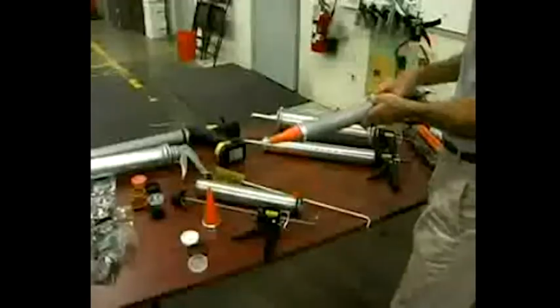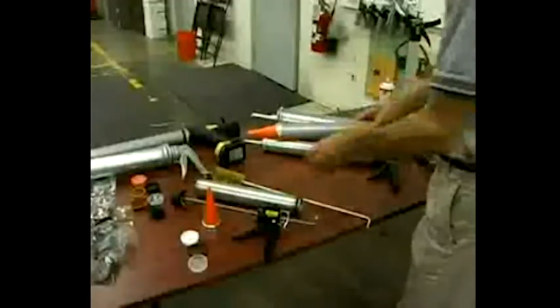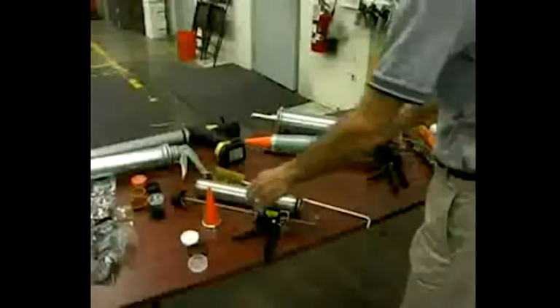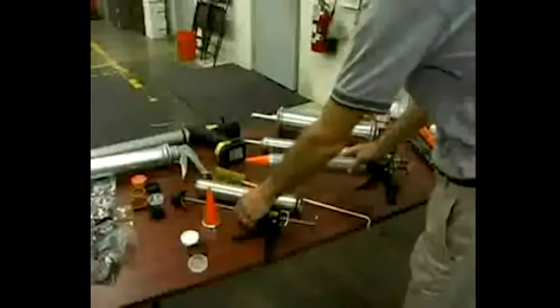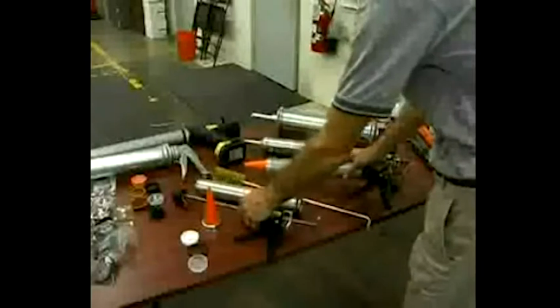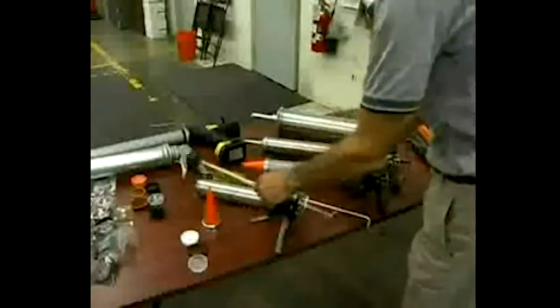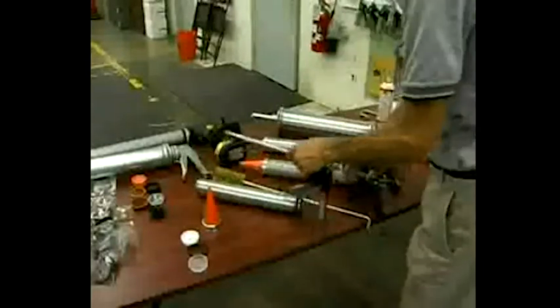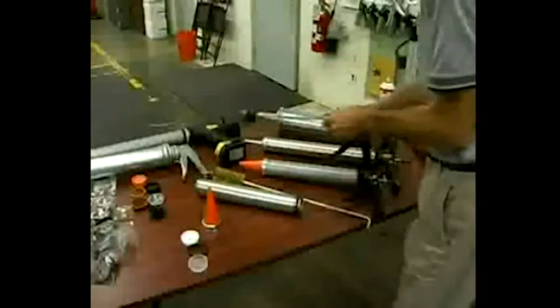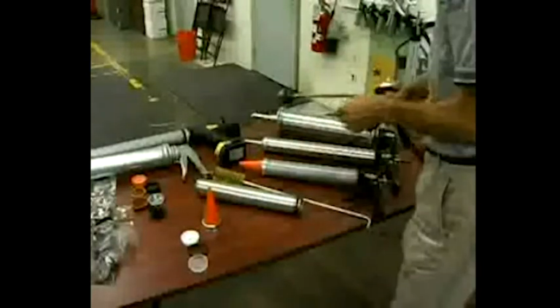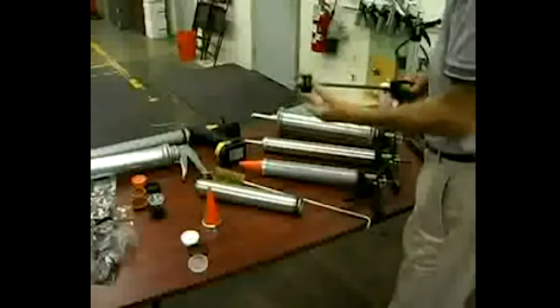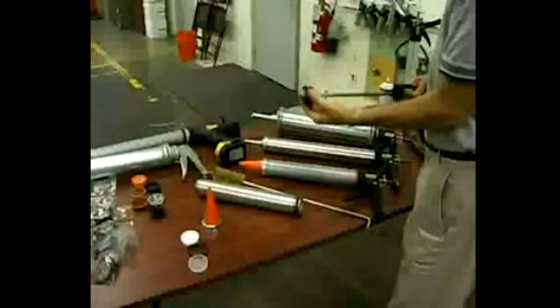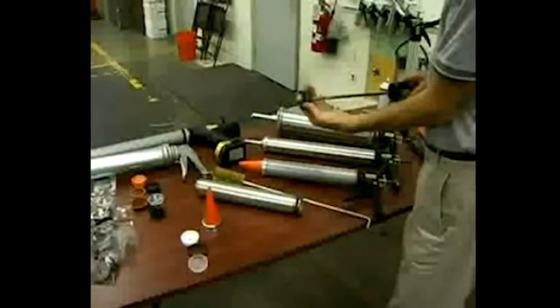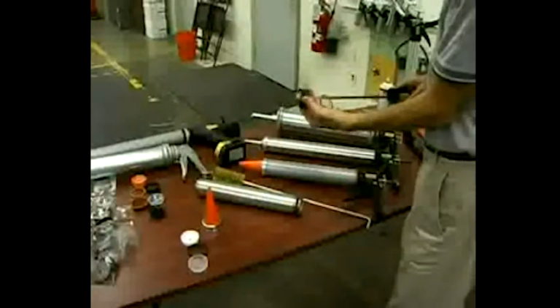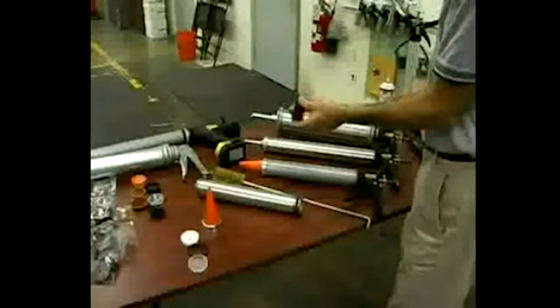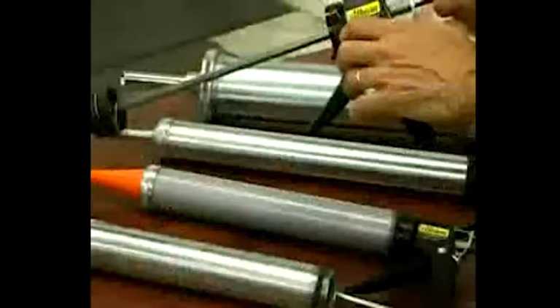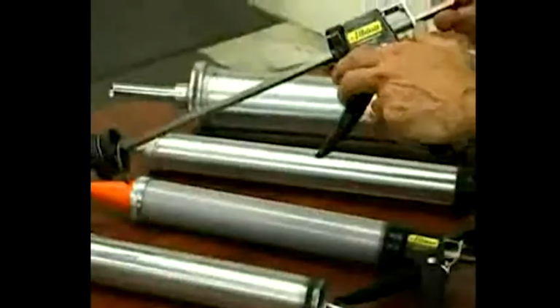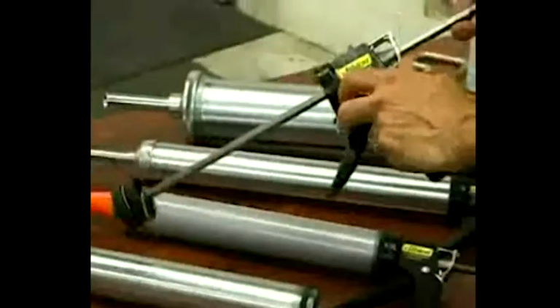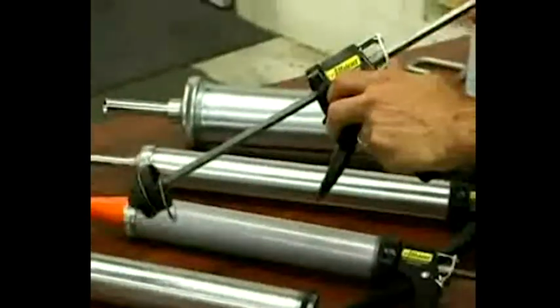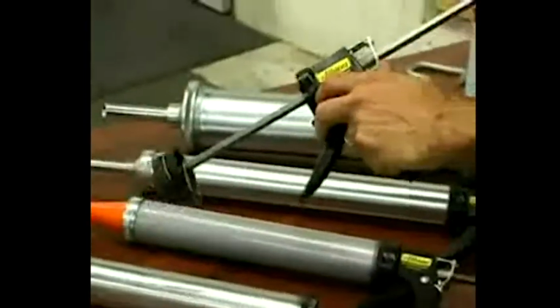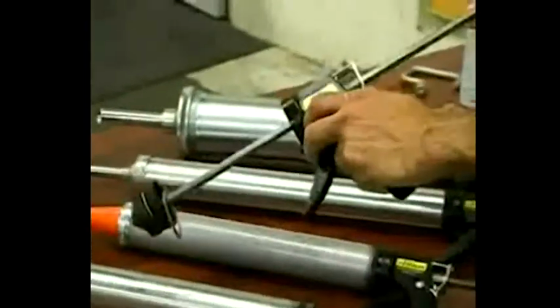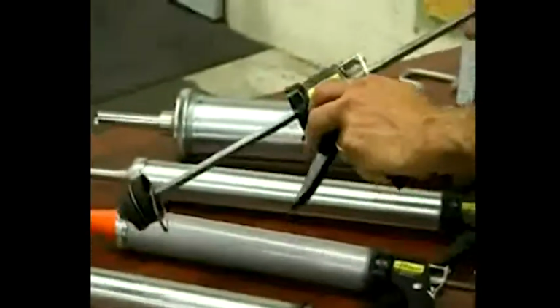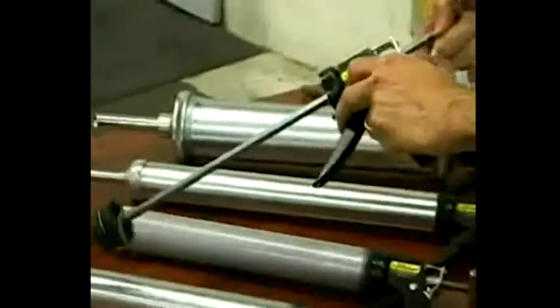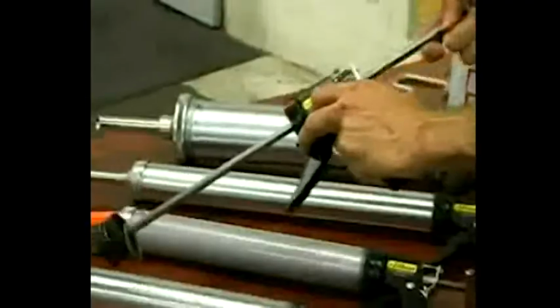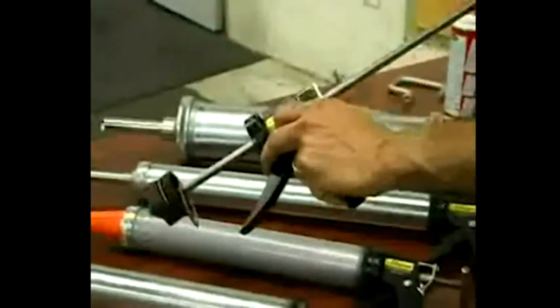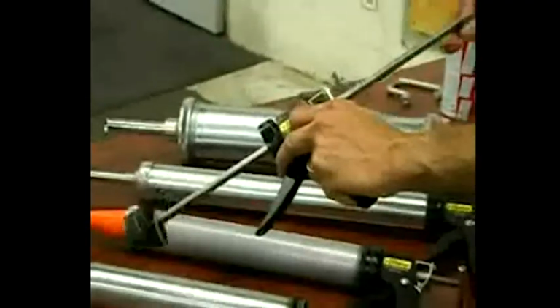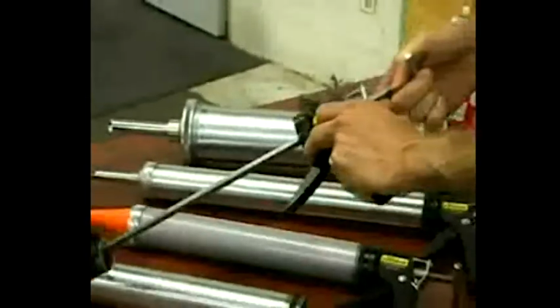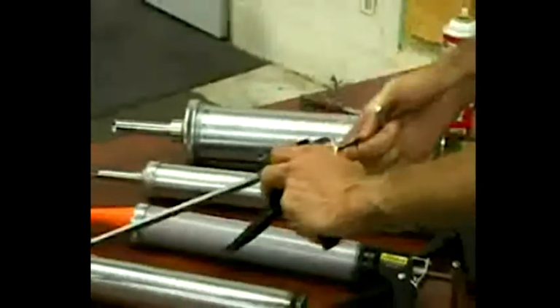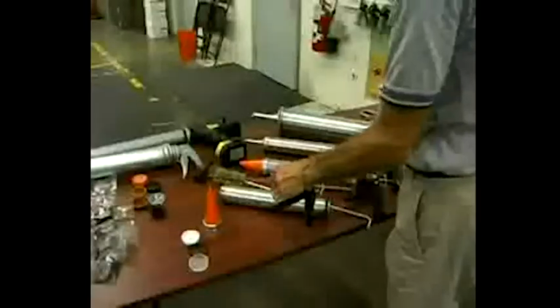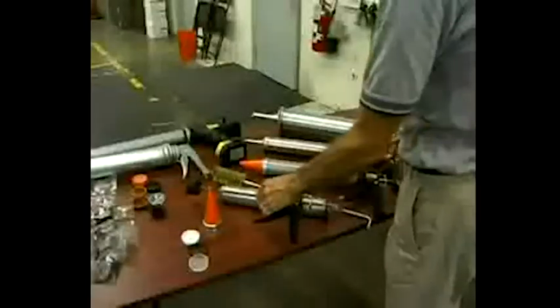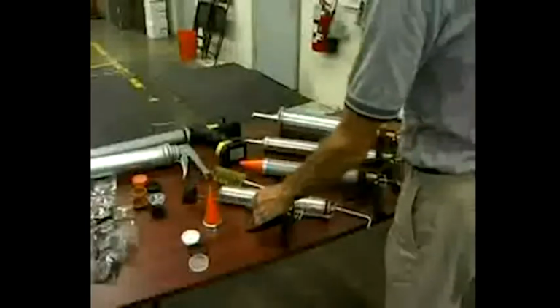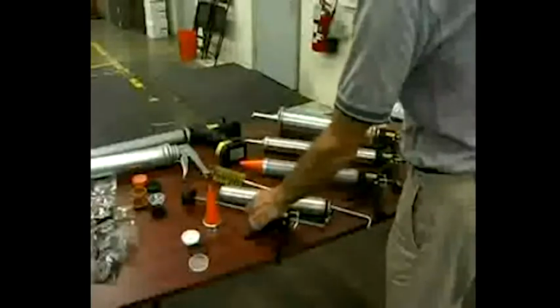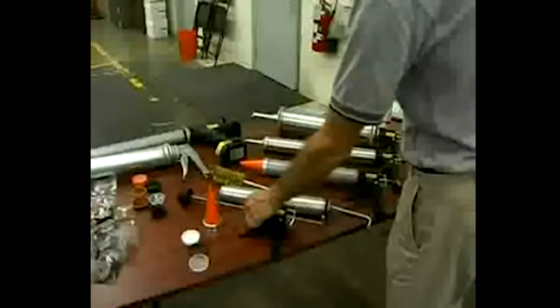Bulk caulk guns have full or closed barrels, which are loaded and dispensed by the suction created by the piston cups that move up and down inside the barrel.